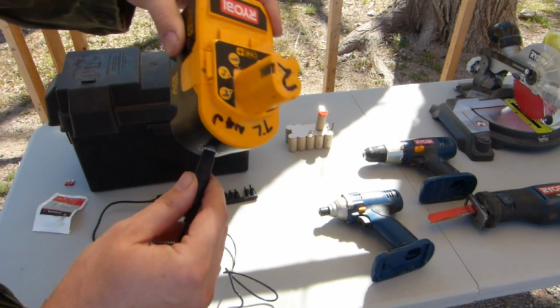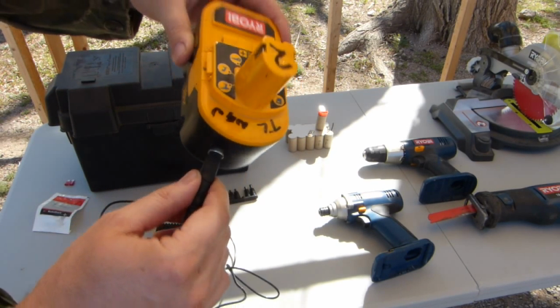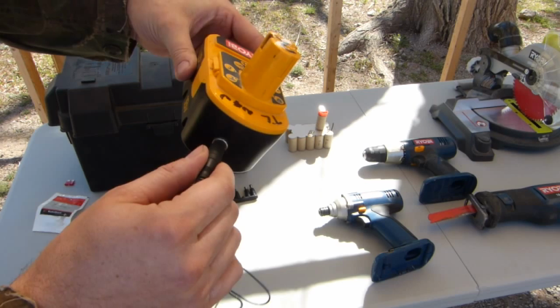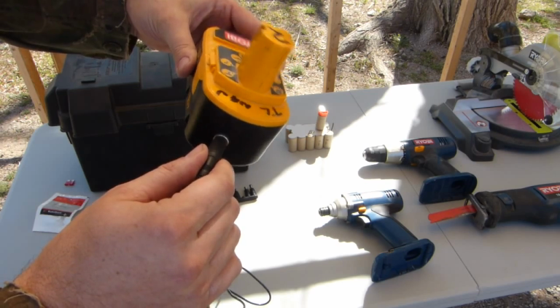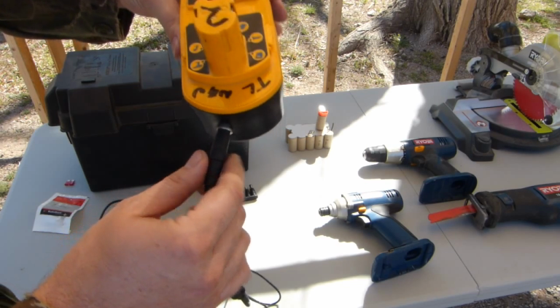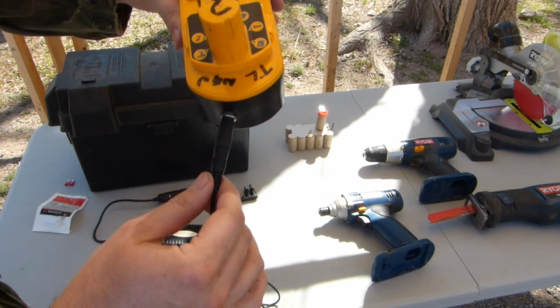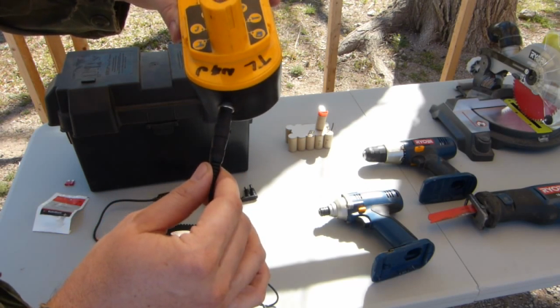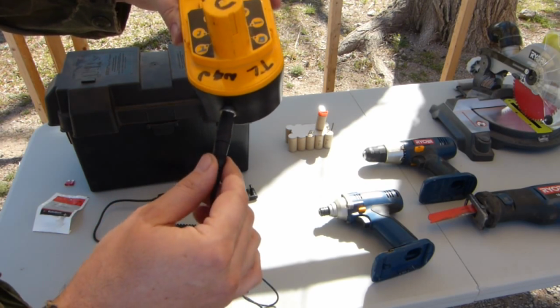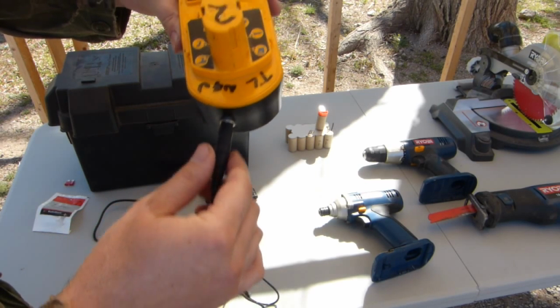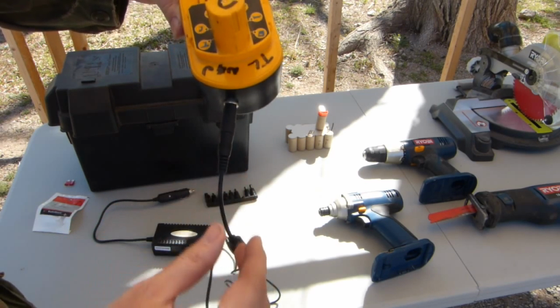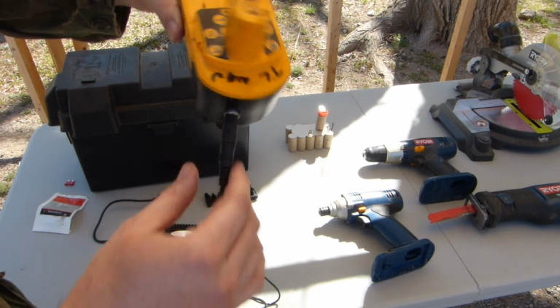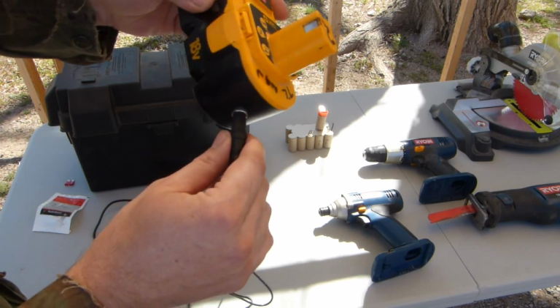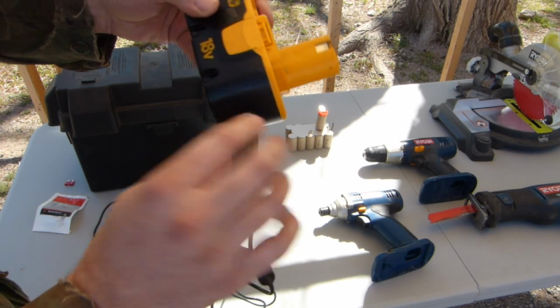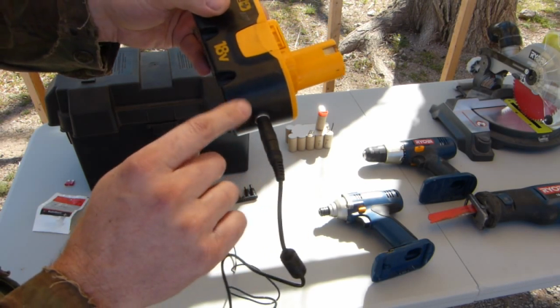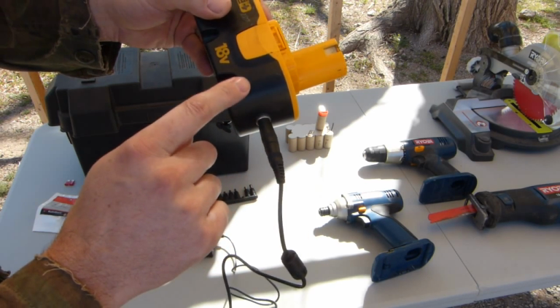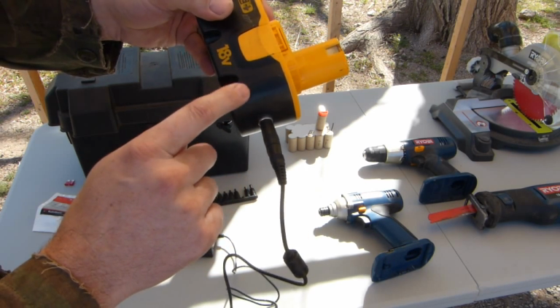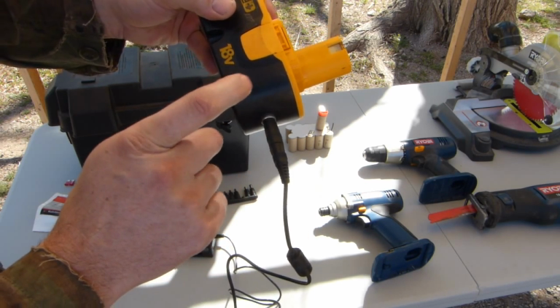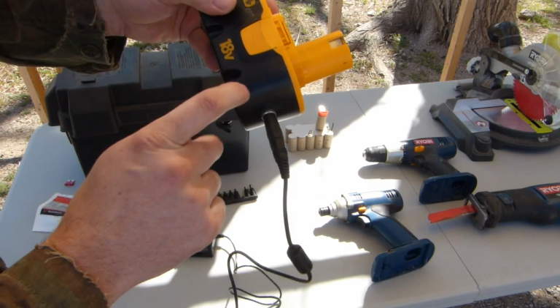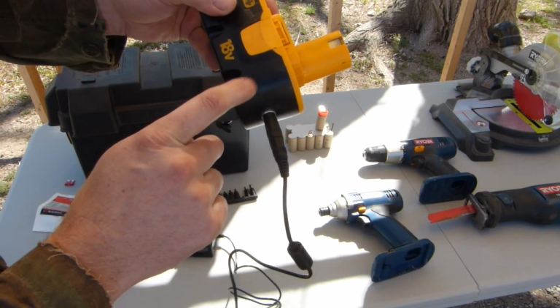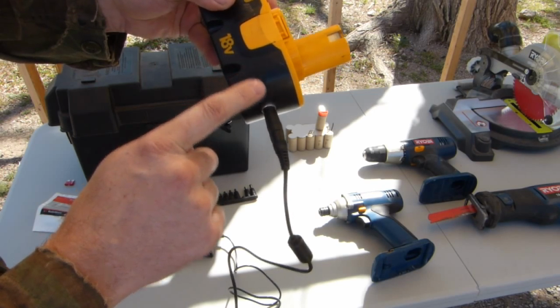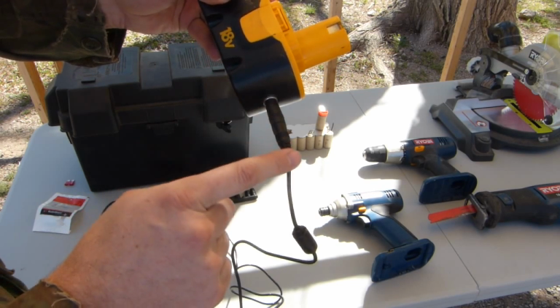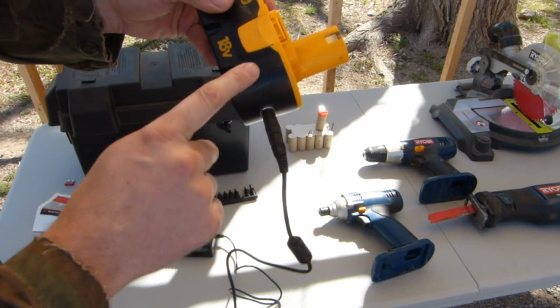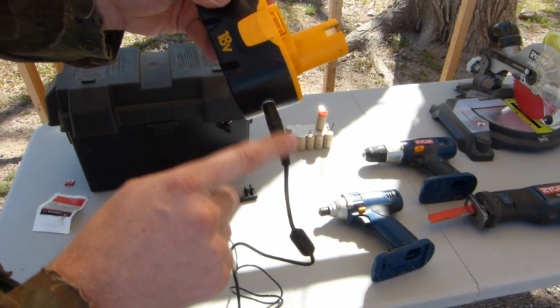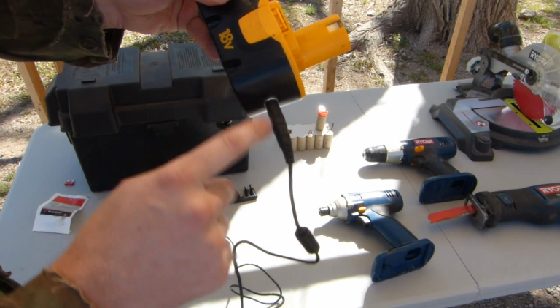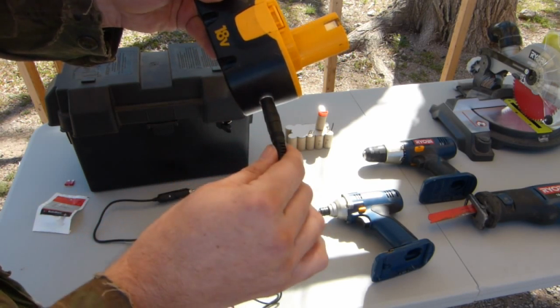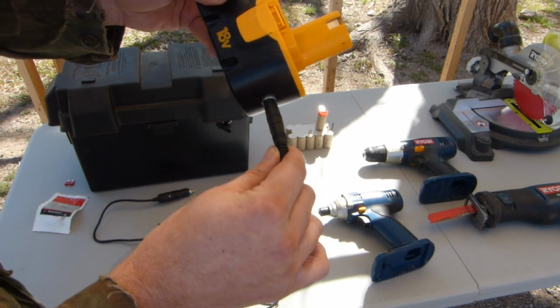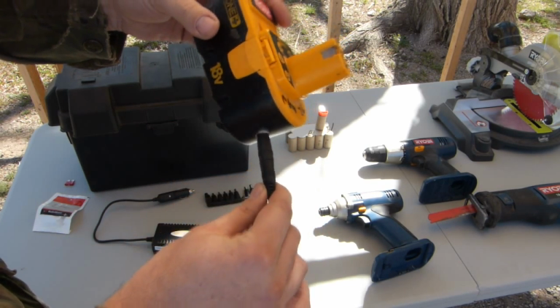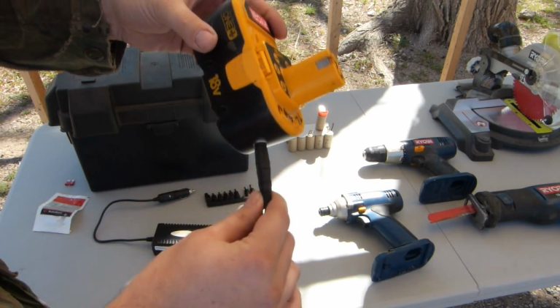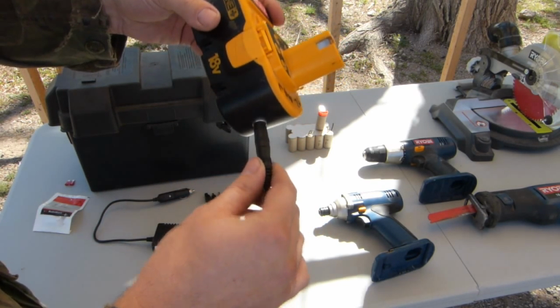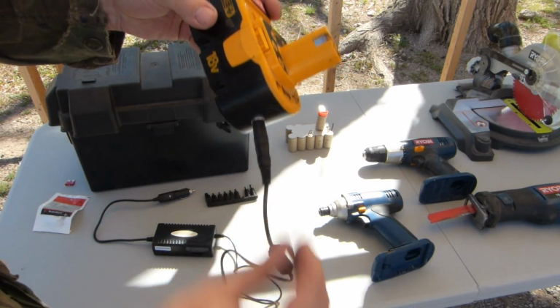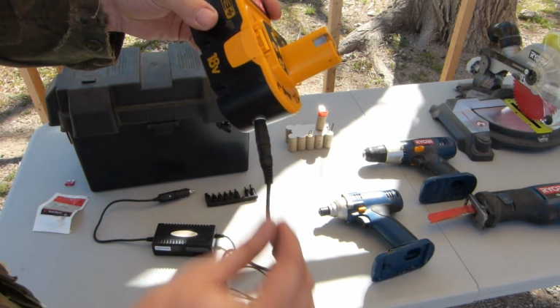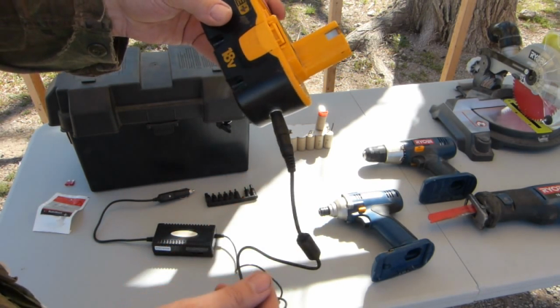The size N tip fits in perfectly, but it can pull out fairly easily, so you may want to put a screw in and attach a rubber band or something so the connector doesn't pull out while you're using the tools.